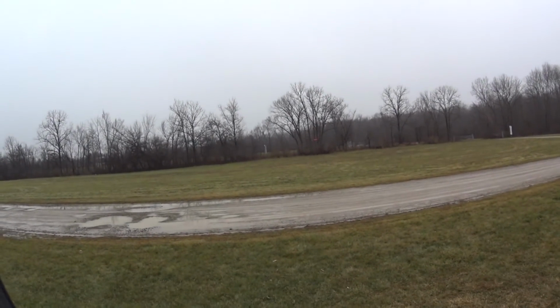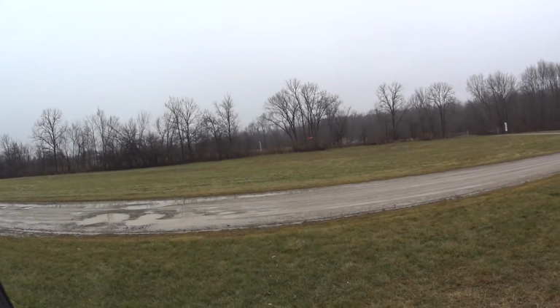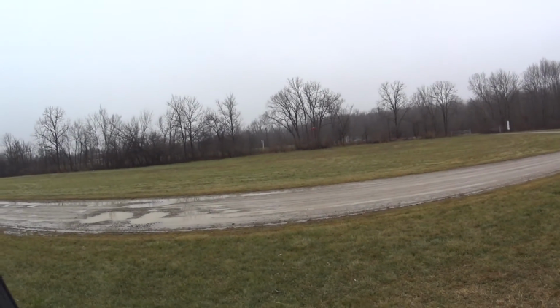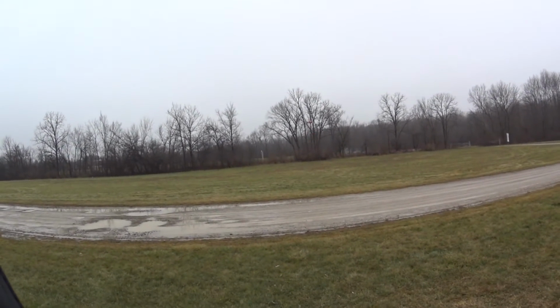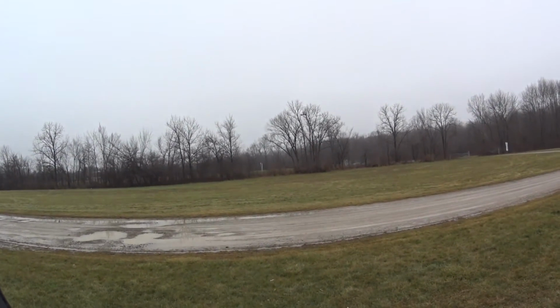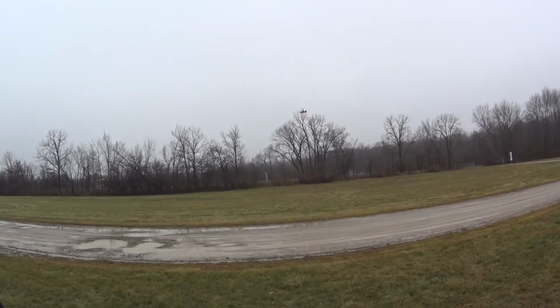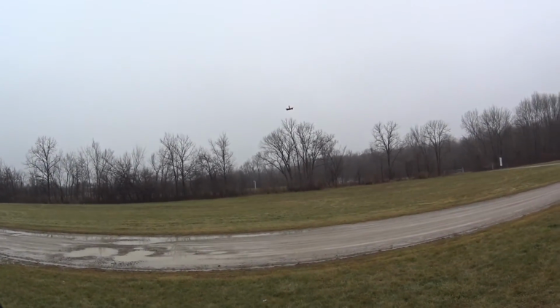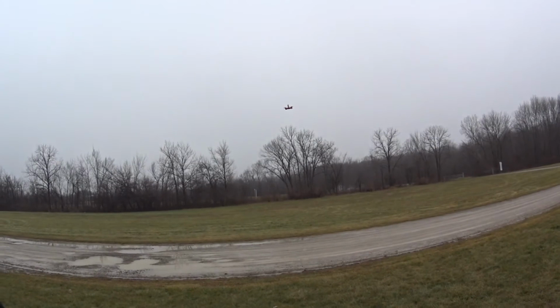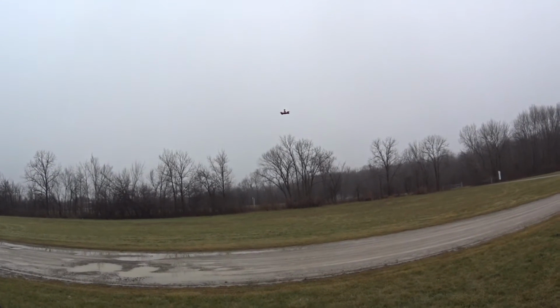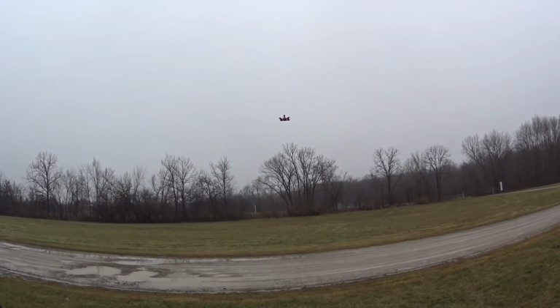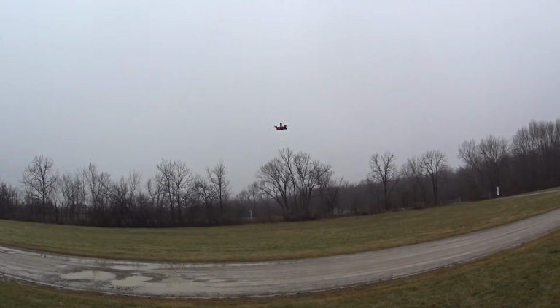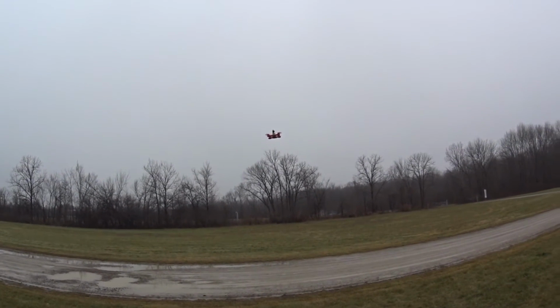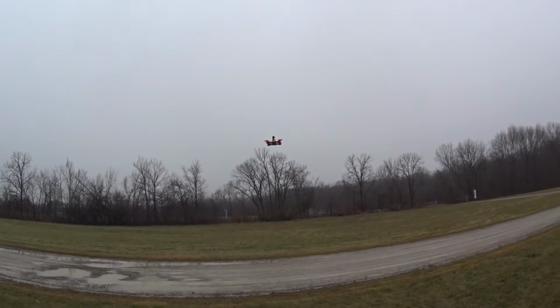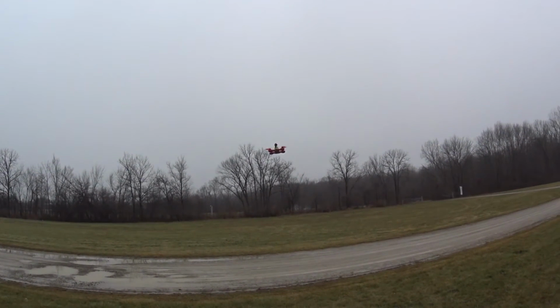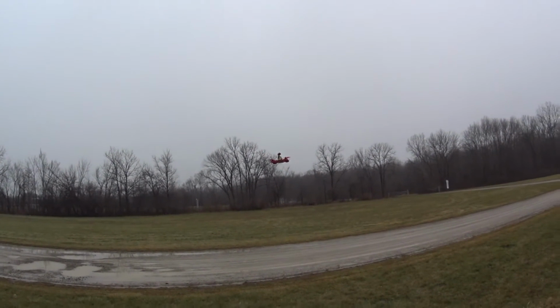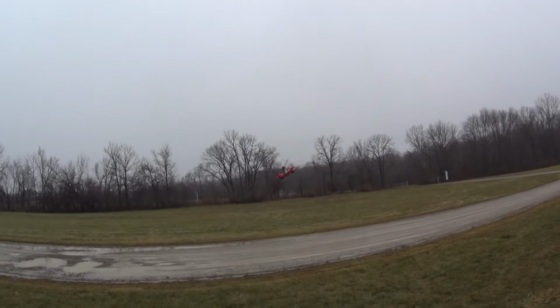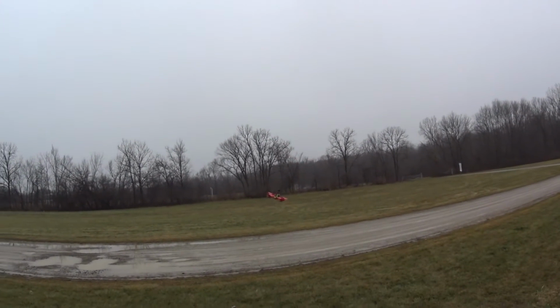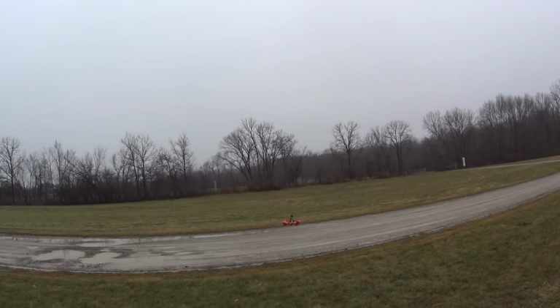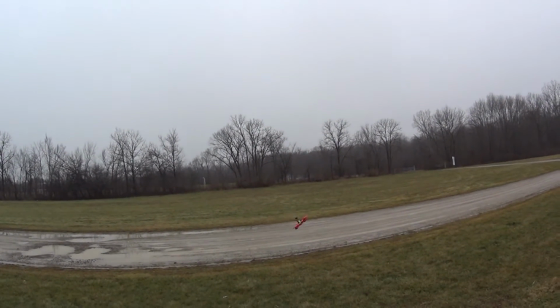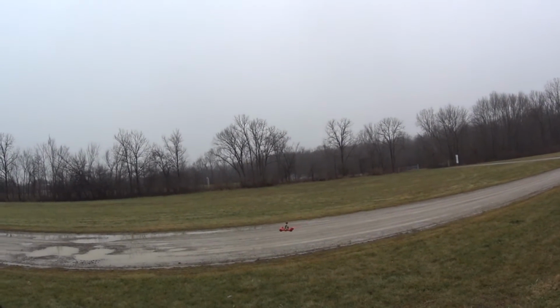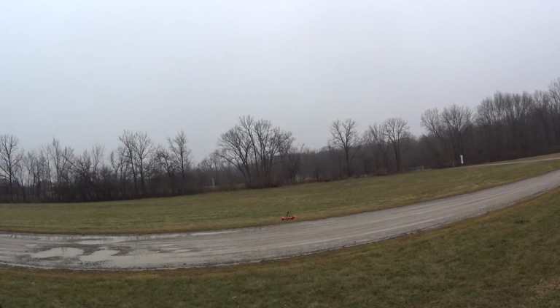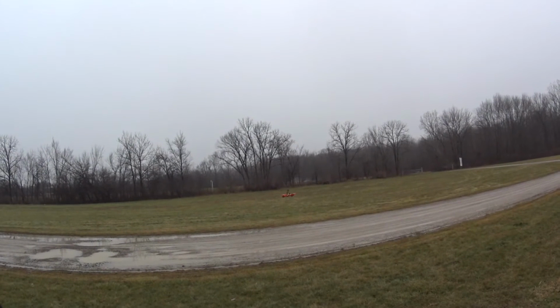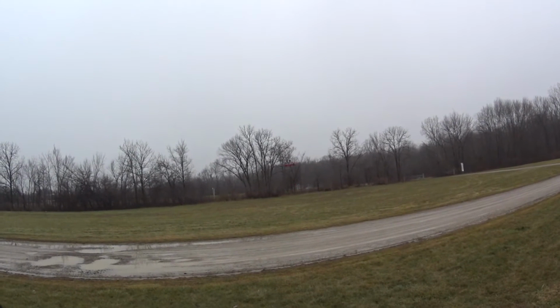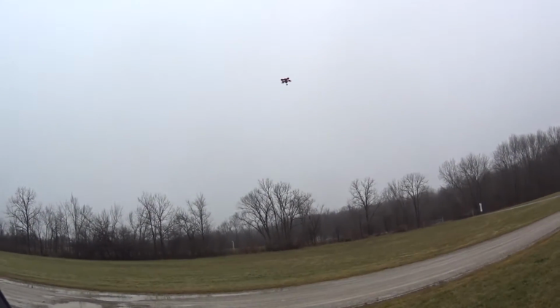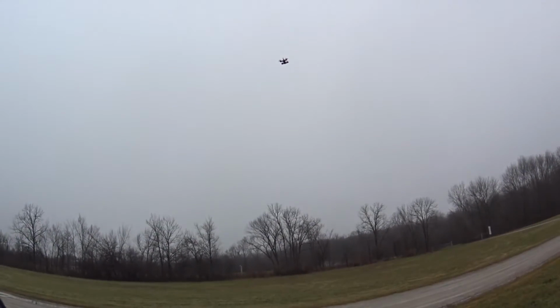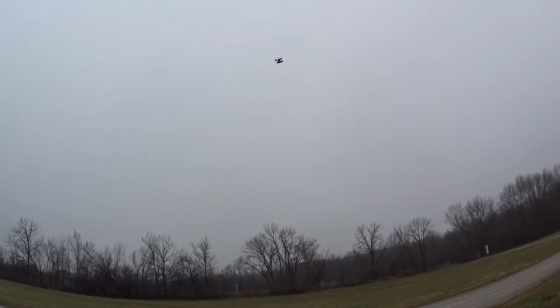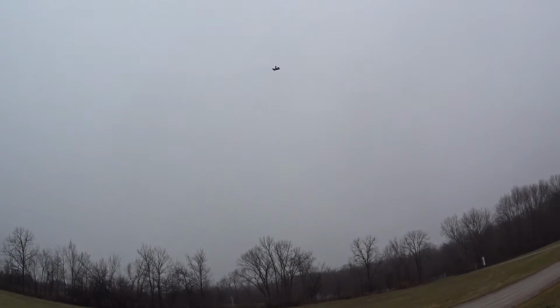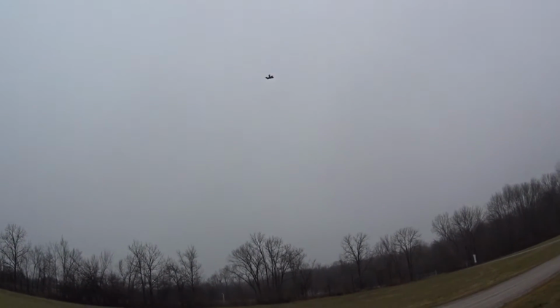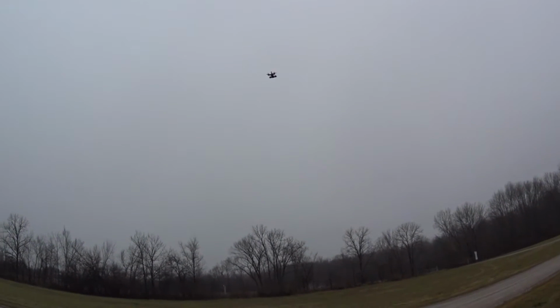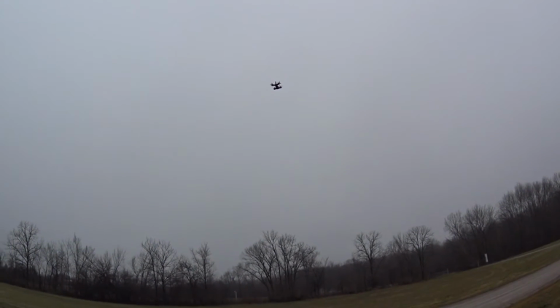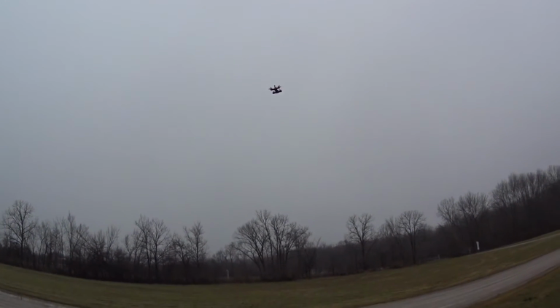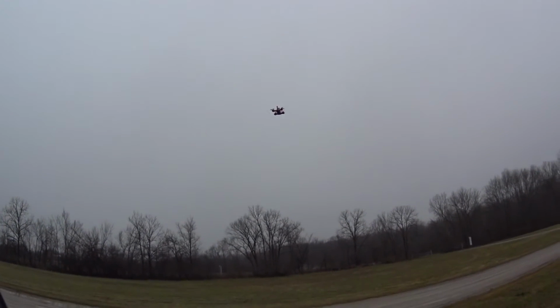As I said yesterday, you can see how nice and steady this guy is — that's auto level. And then obviously you can shift over to acro and do anything you want.